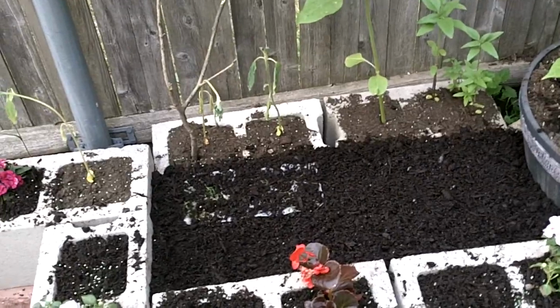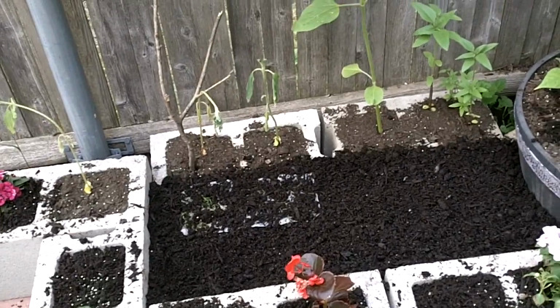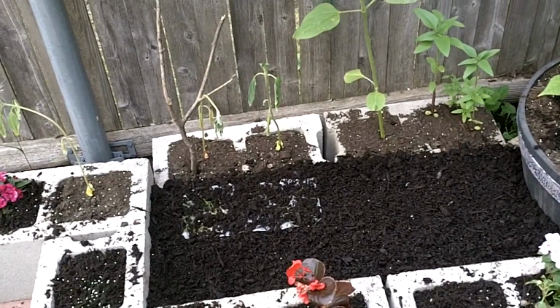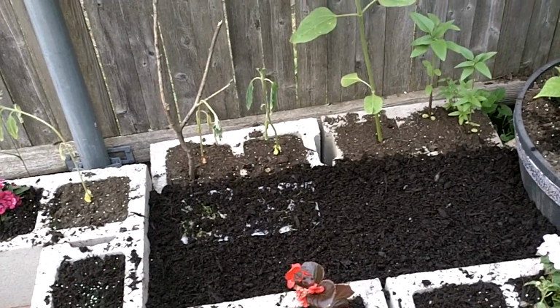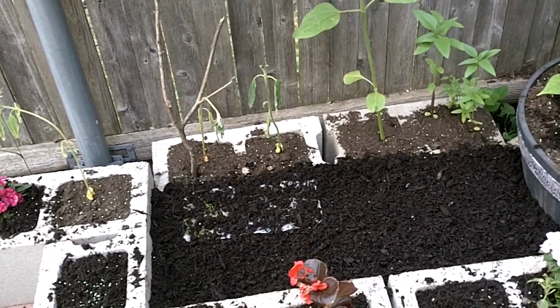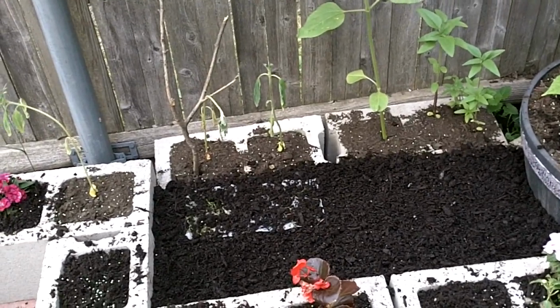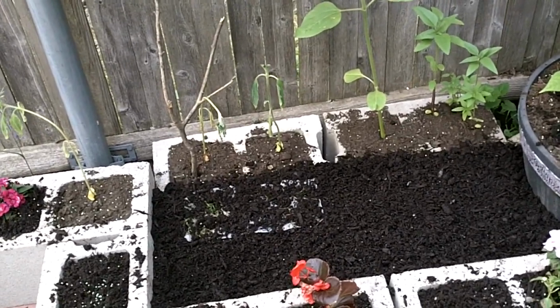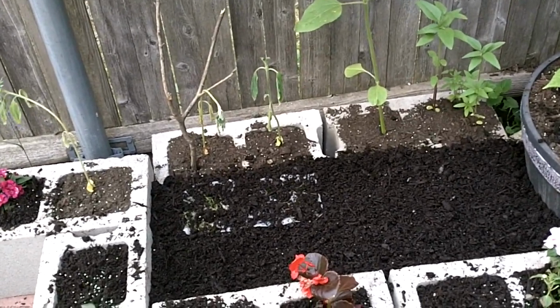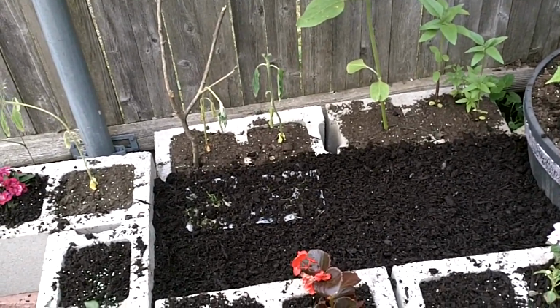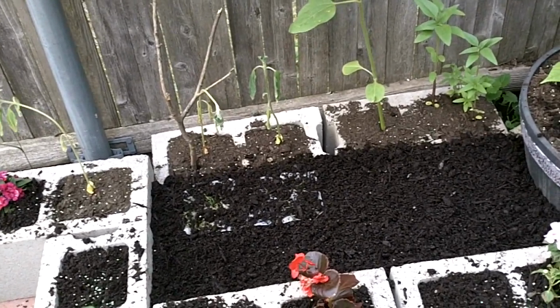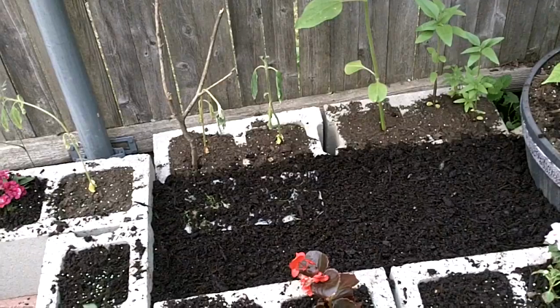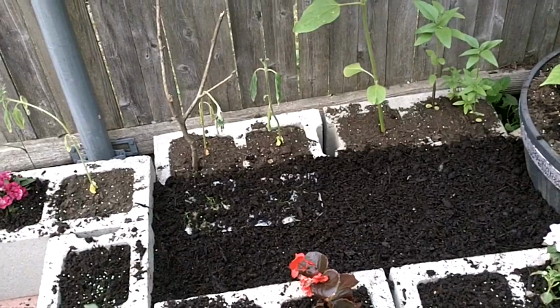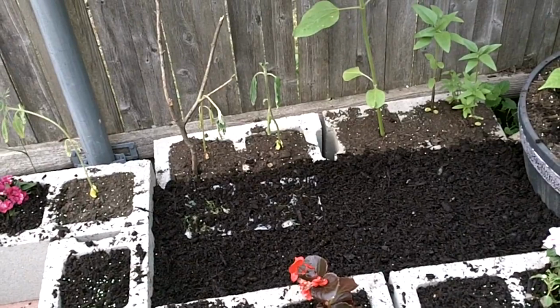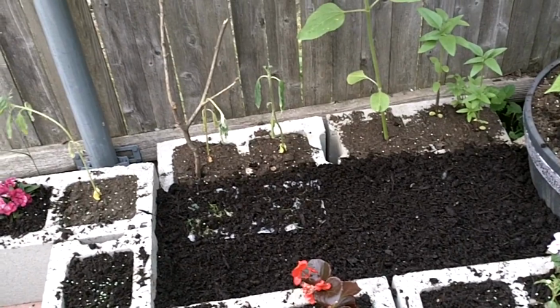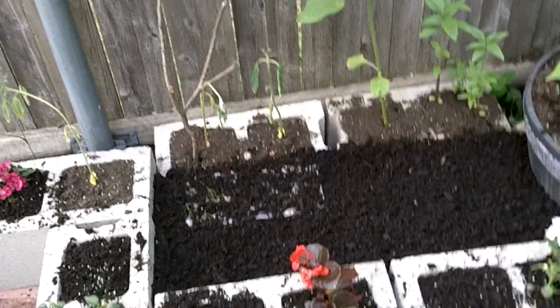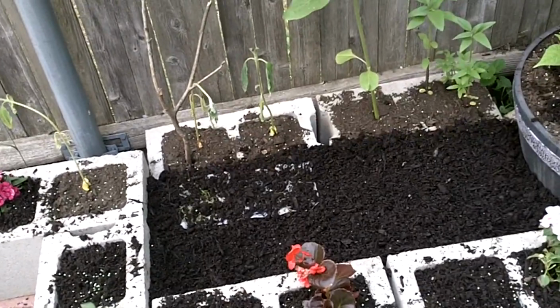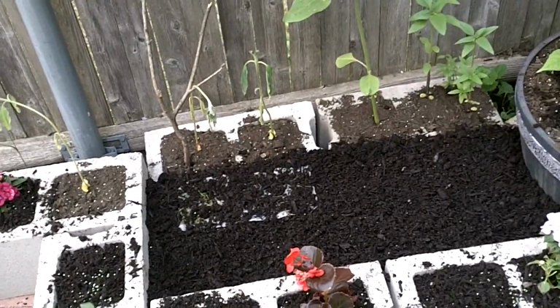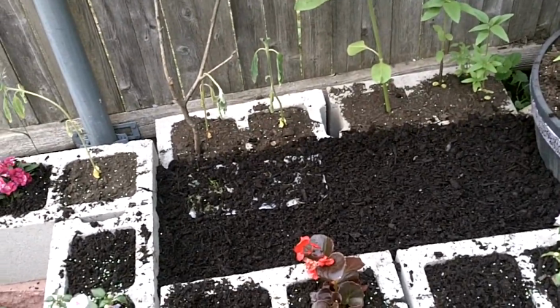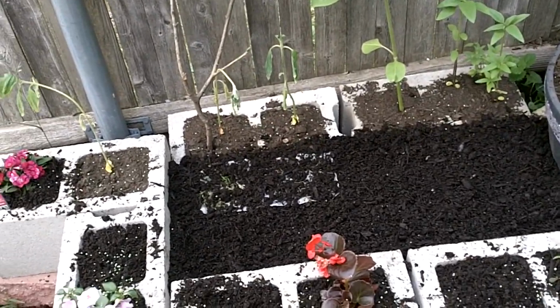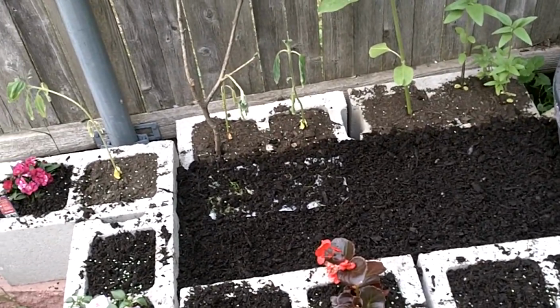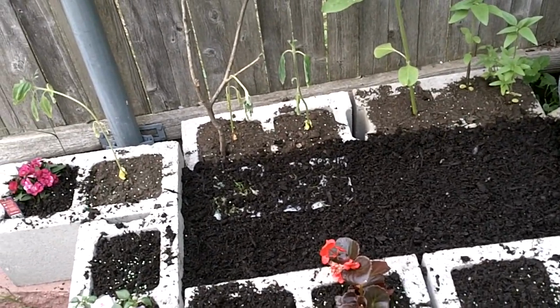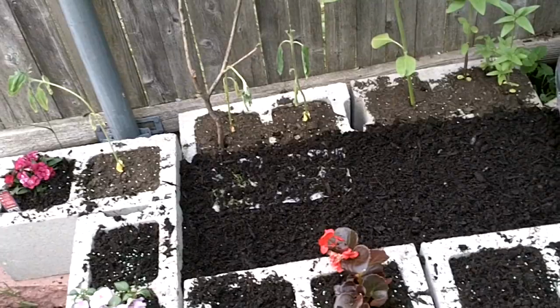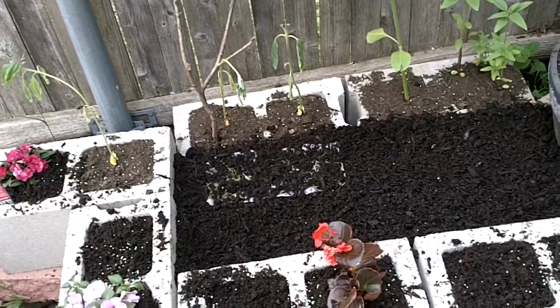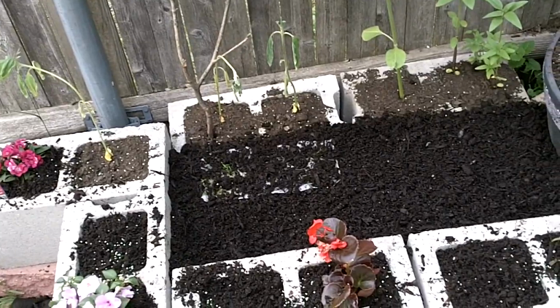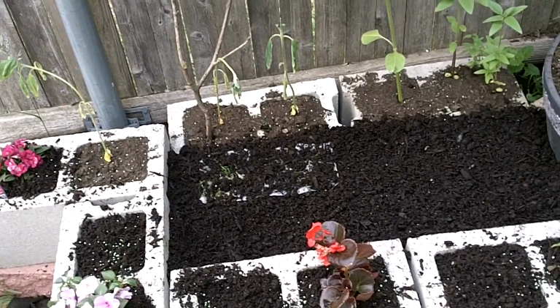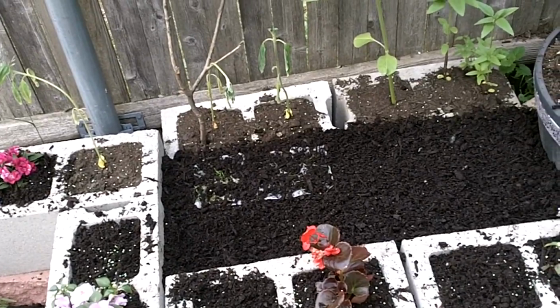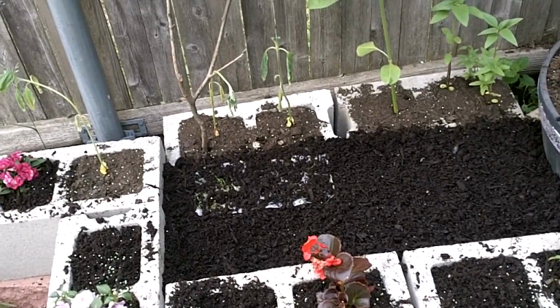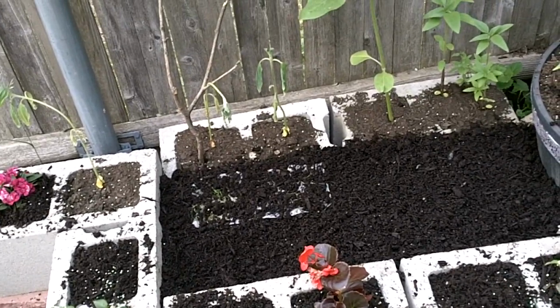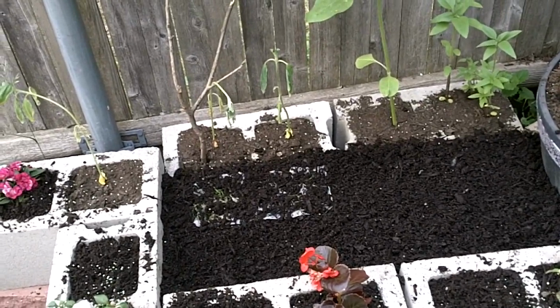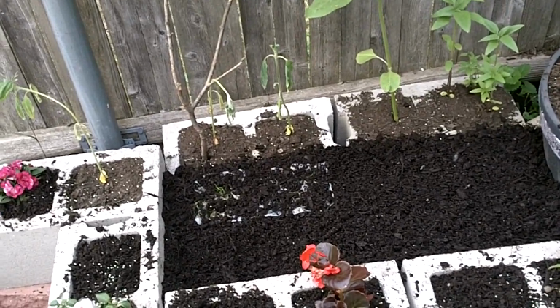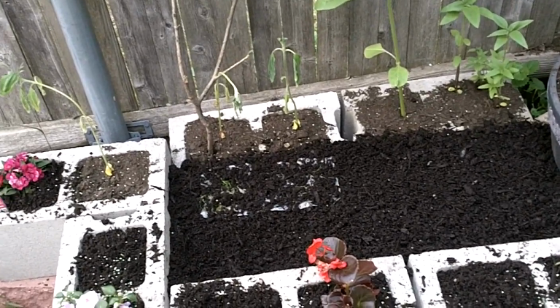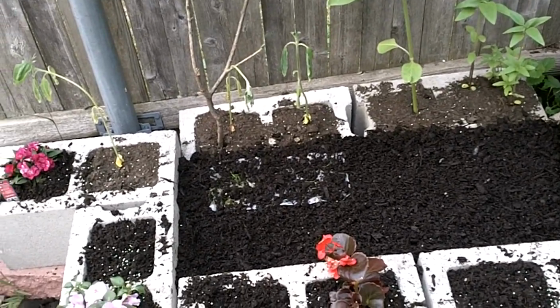Now you can go ahead and take the plant out, but with such a small seed as carrots are, you may end up damaging the root system if you do that. So that's my suggestion. It's my first year doing it so we'll see how it goes.